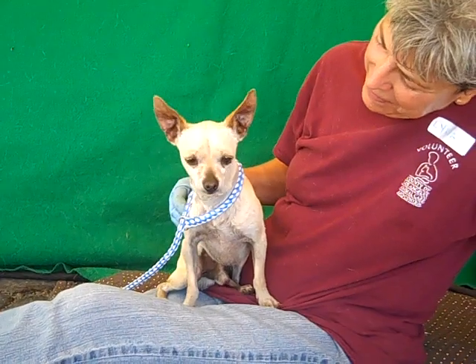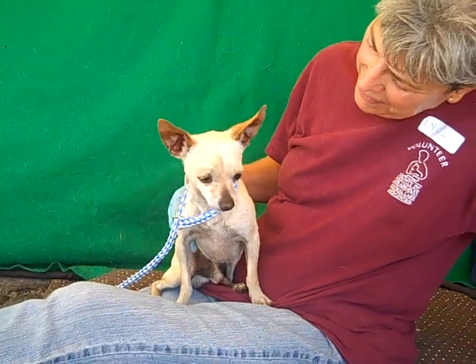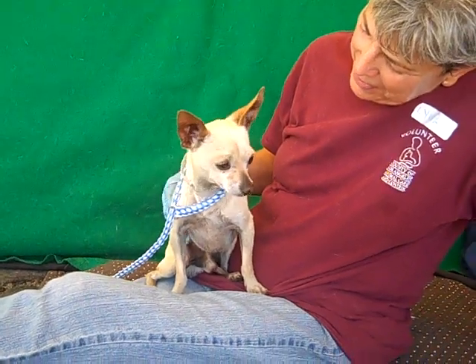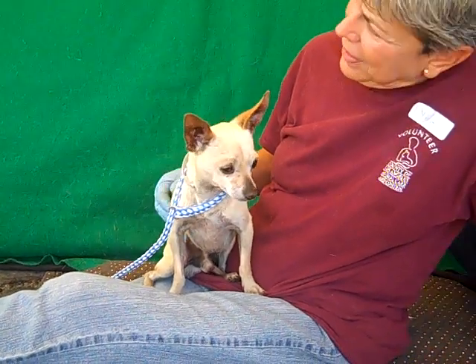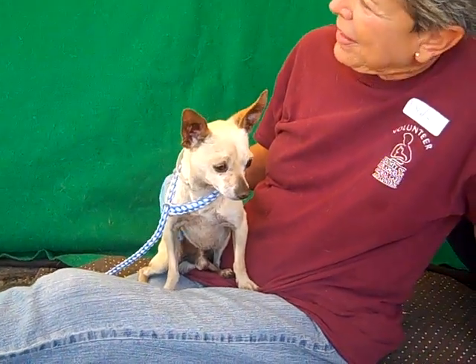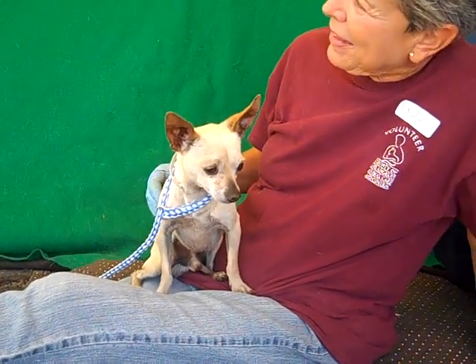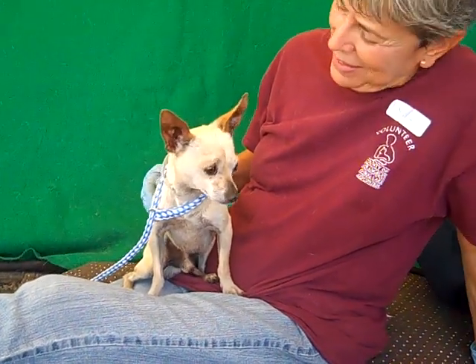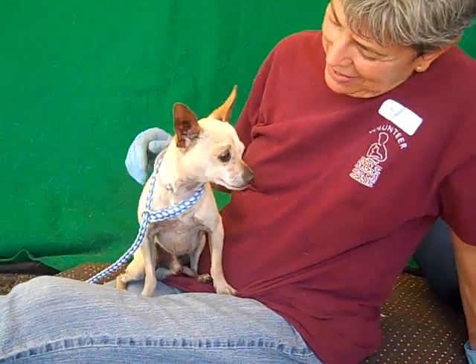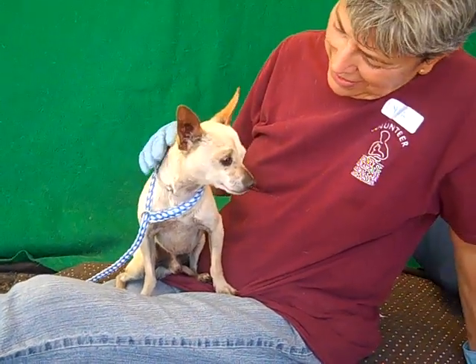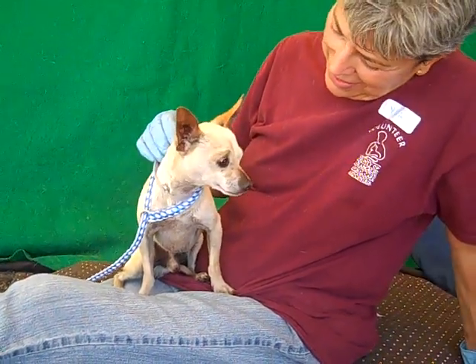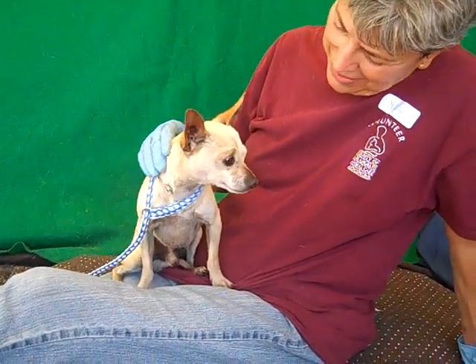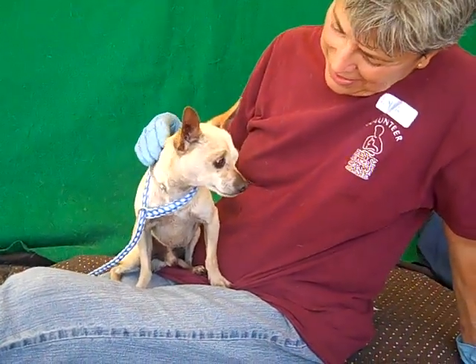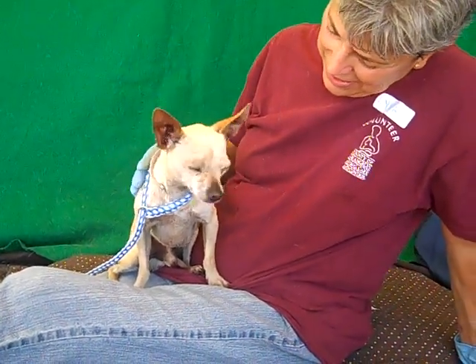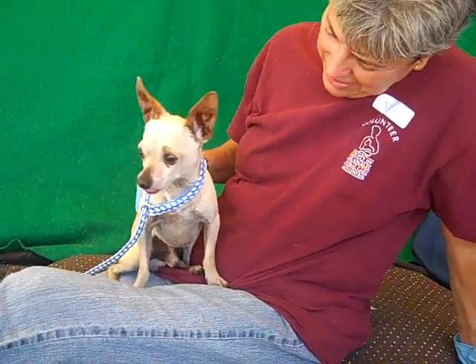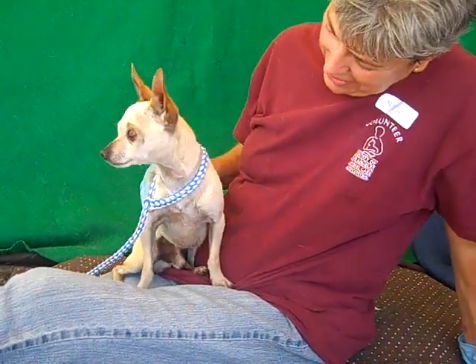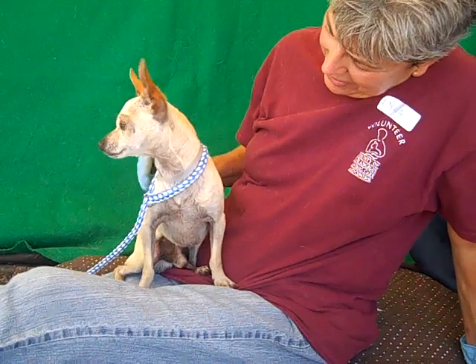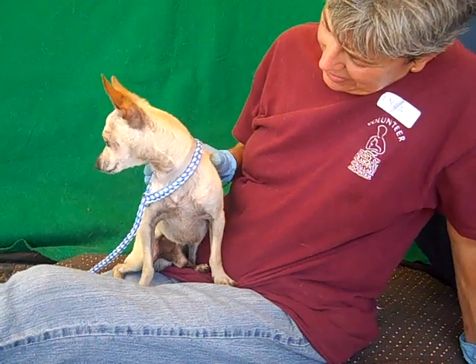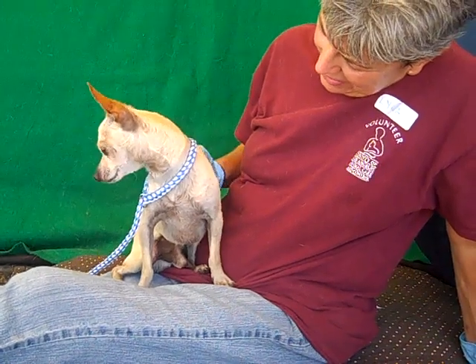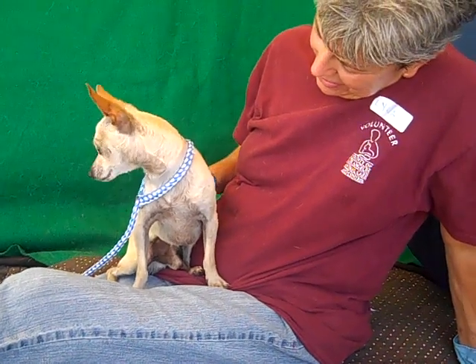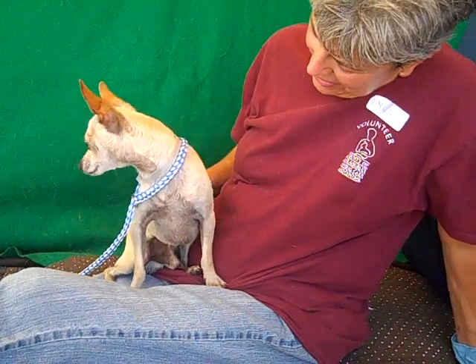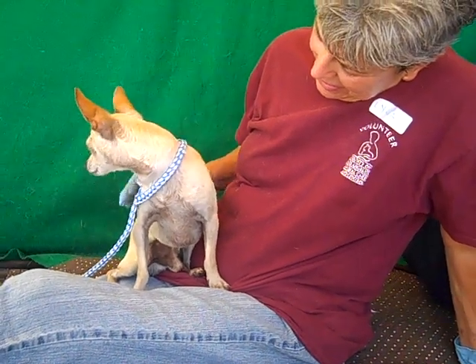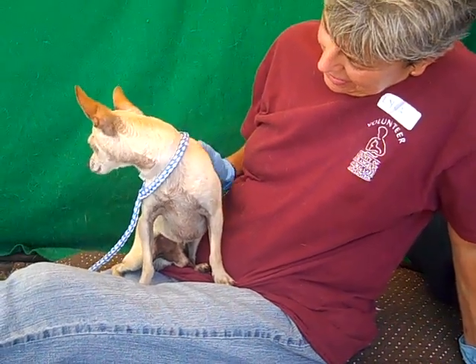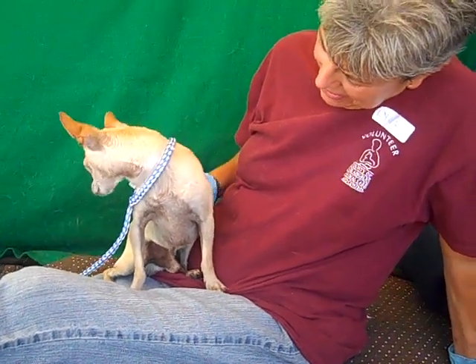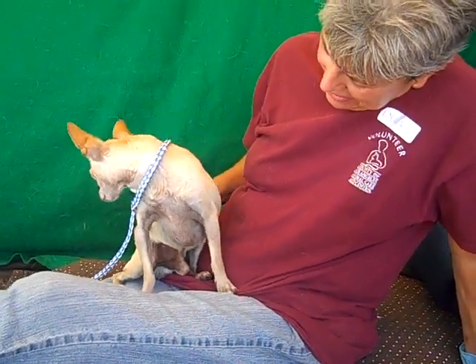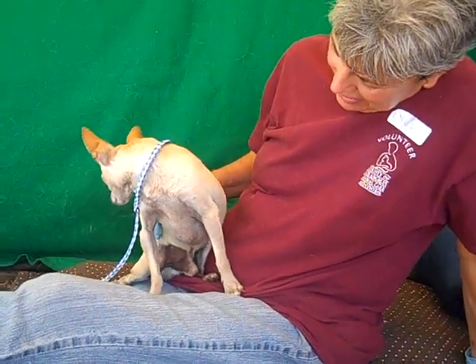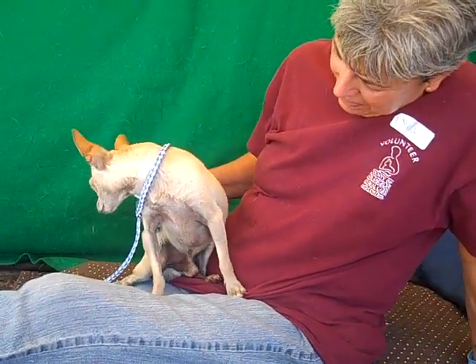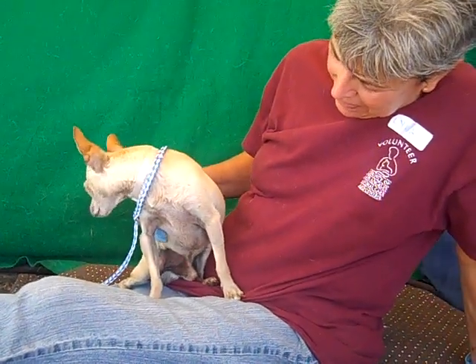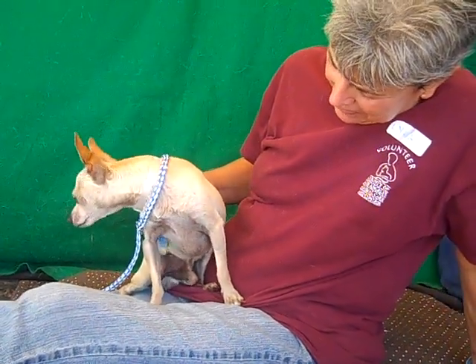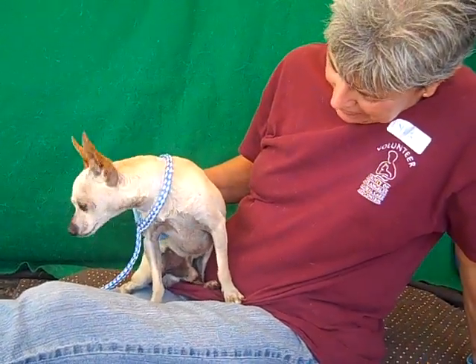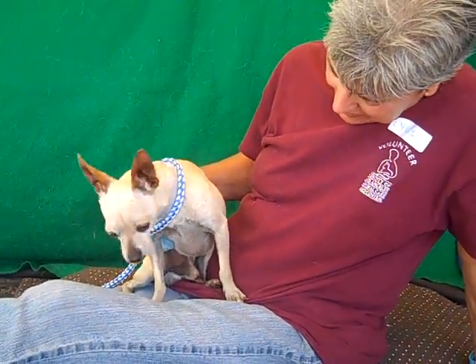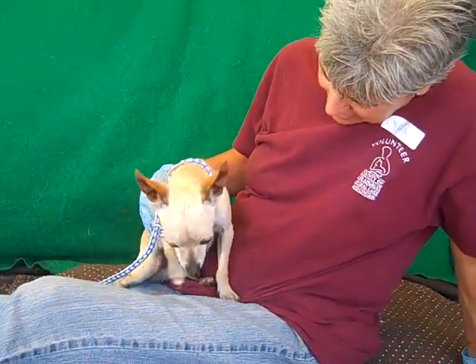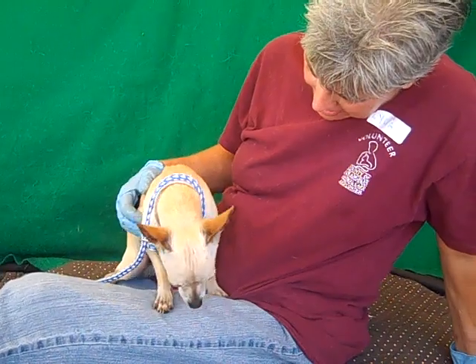This little guy, he just fits in anywhere. He's certainly a lap dog. He loves to be held. He loves to just hang out with you. He's super friendly and affectionate. He's a little curious too — as you can see, he's checking out his surroundings right now.